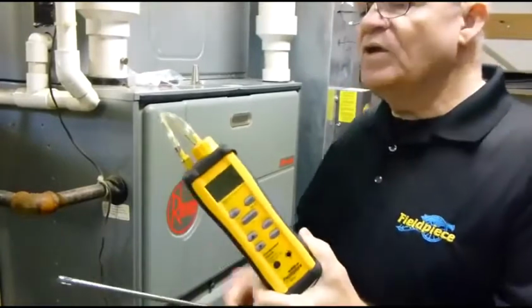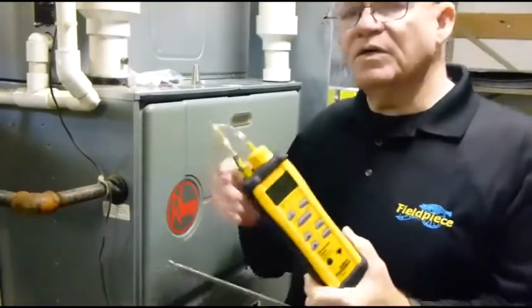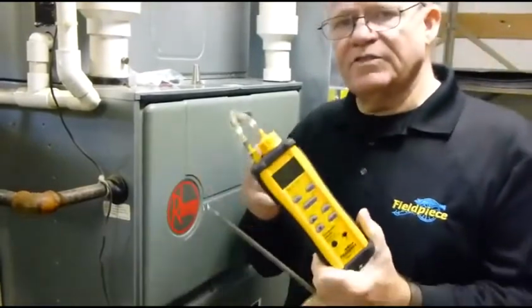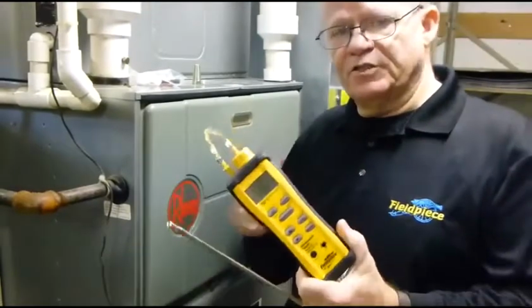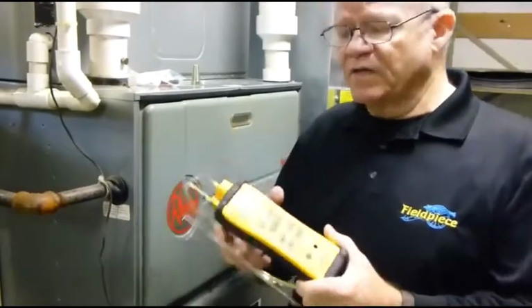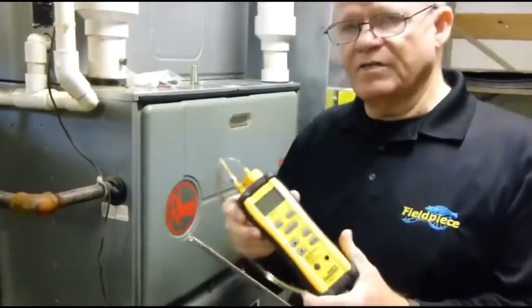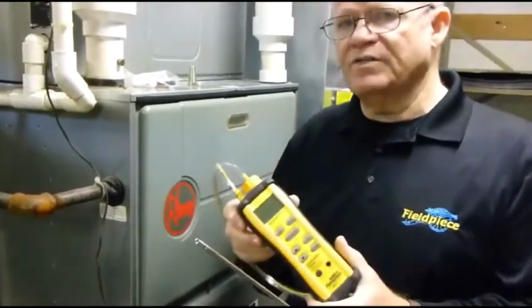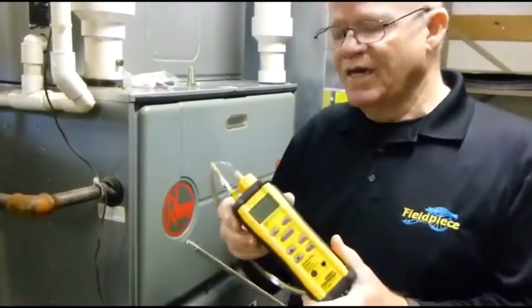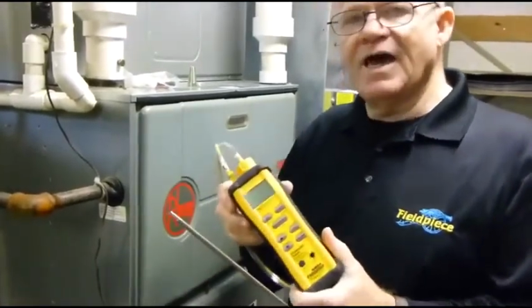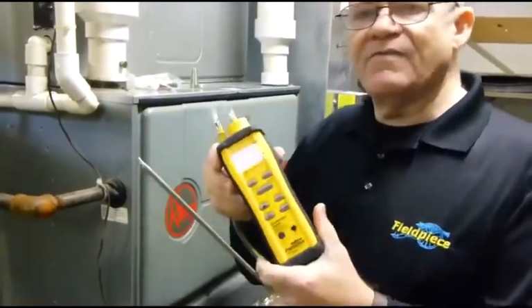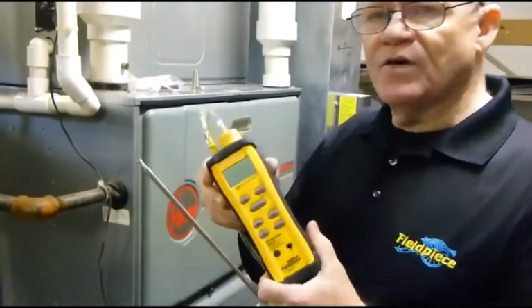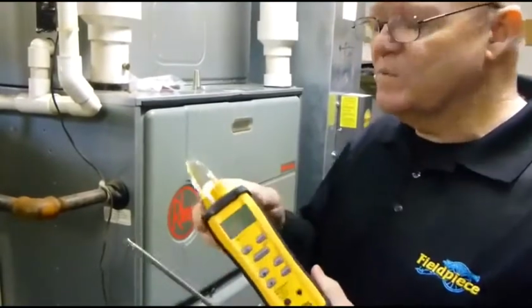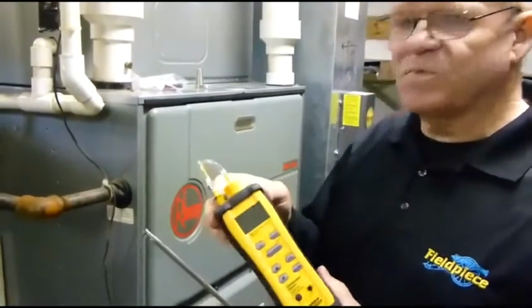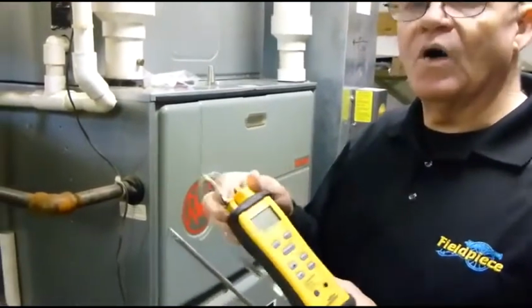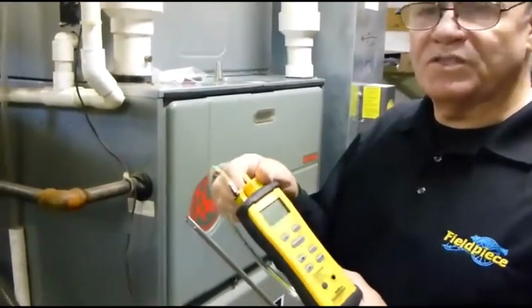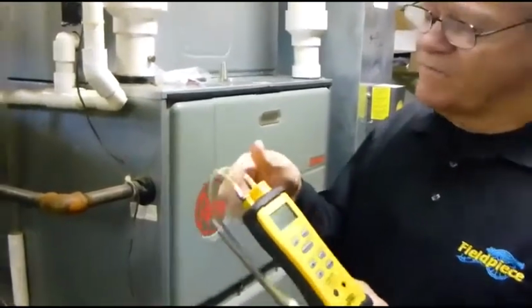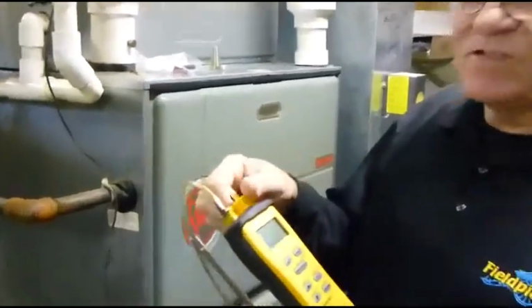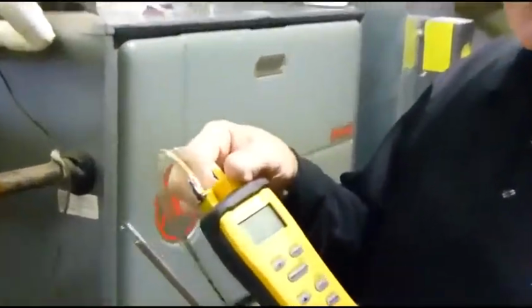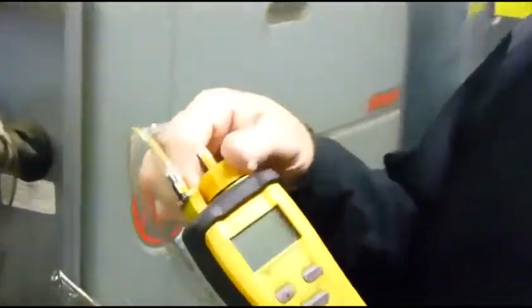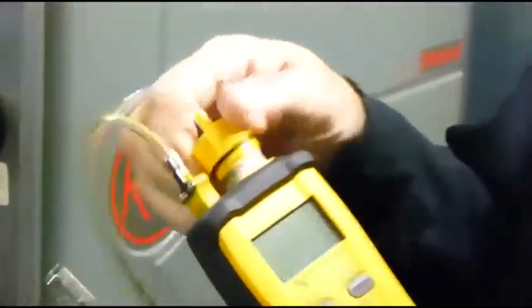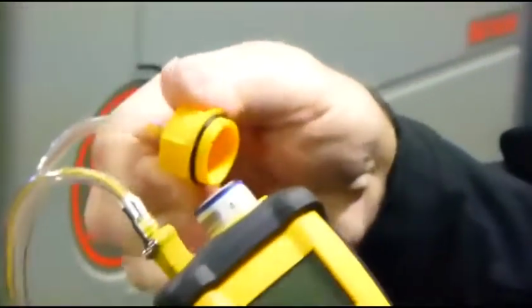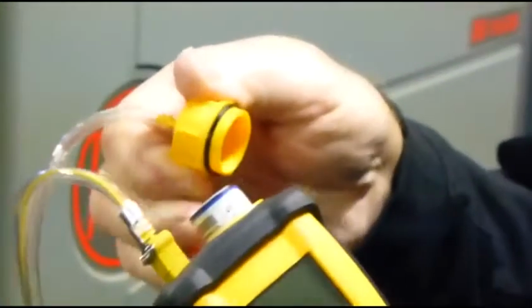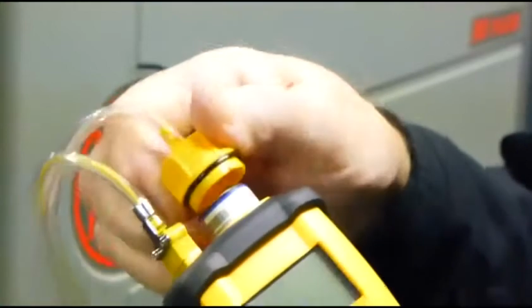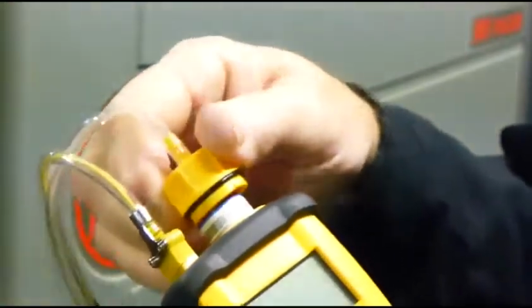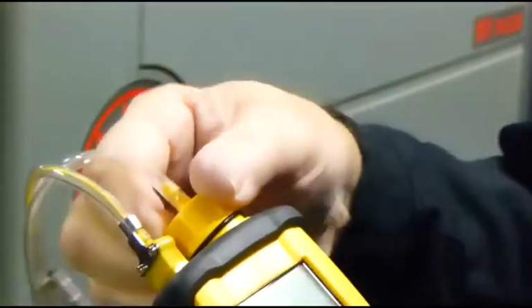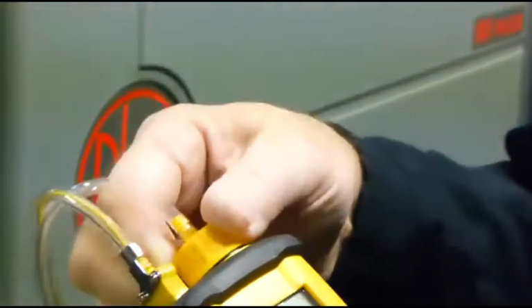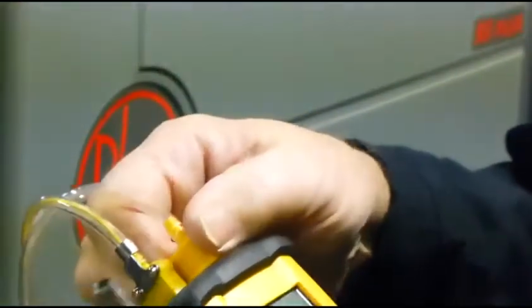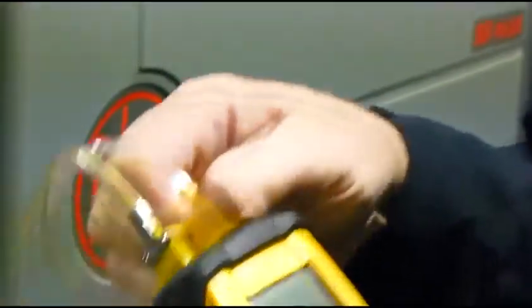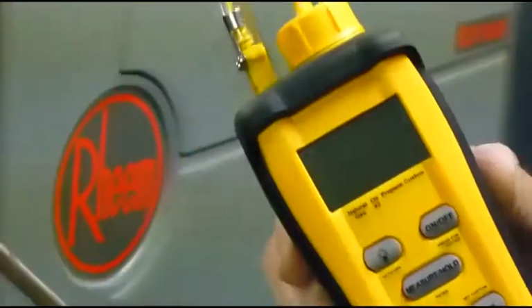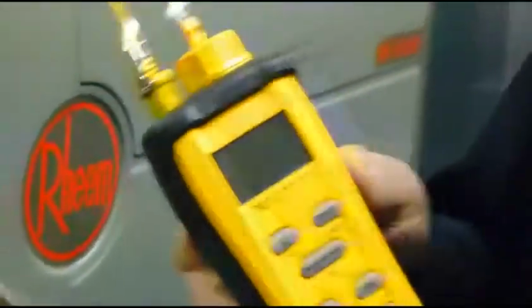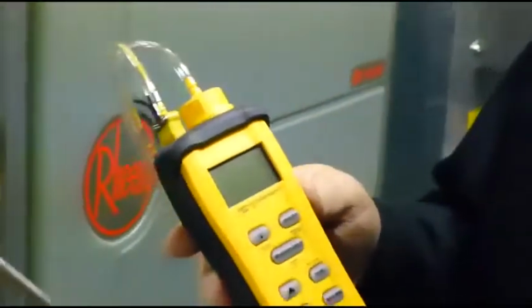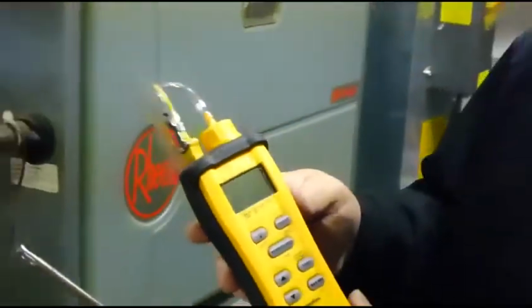One of the really nice features about the SOX-3 is it has a field-replaceable O2 sensor, very easy to get to. Unscrew this and it pops out. Go ahead and put your new one in there, and there you go. Really, really nice.